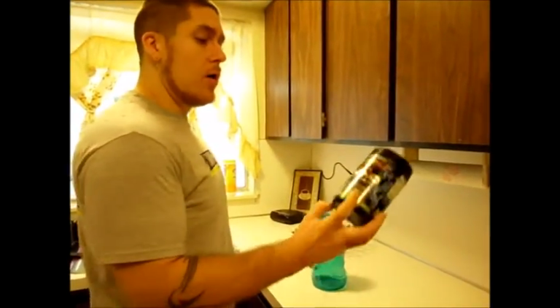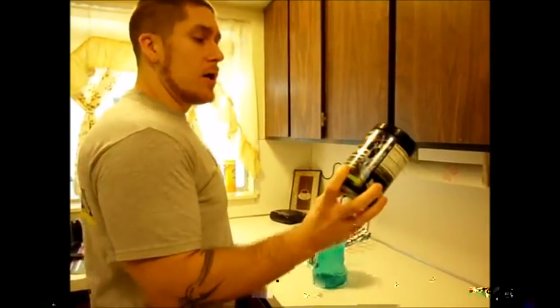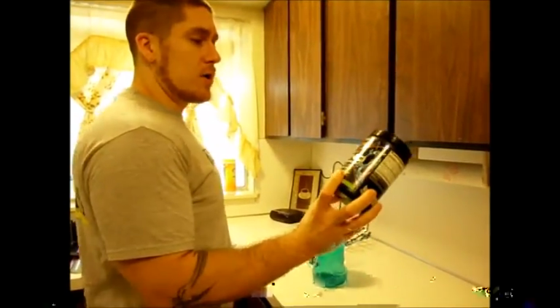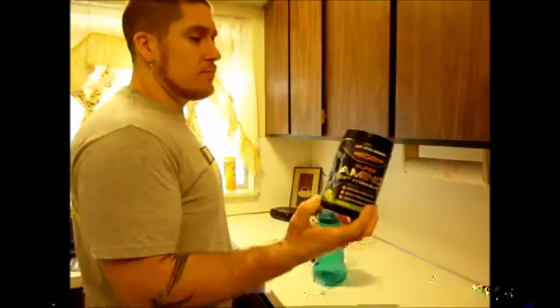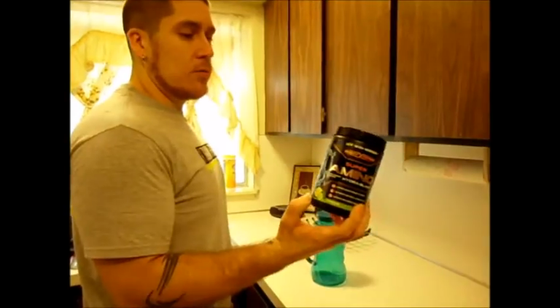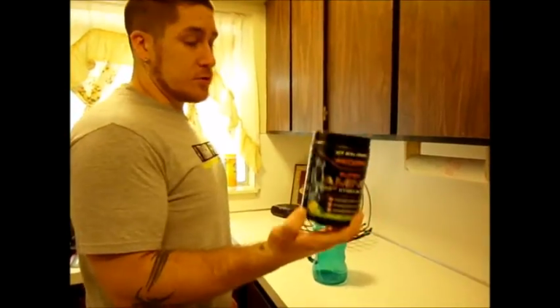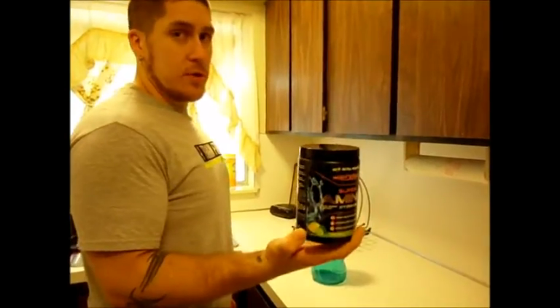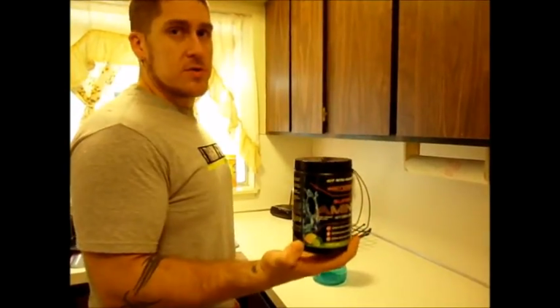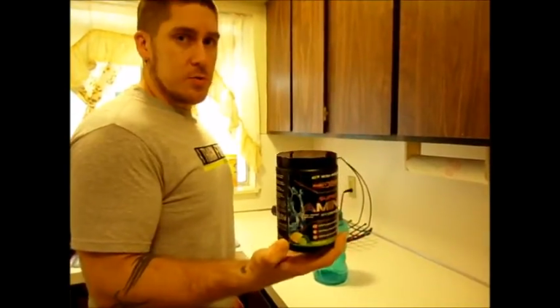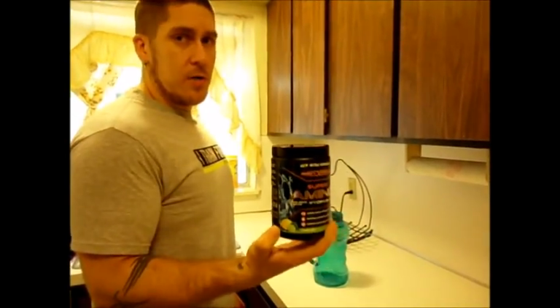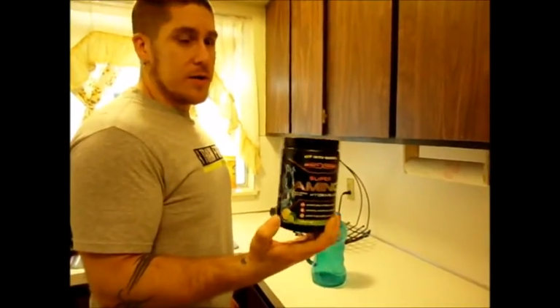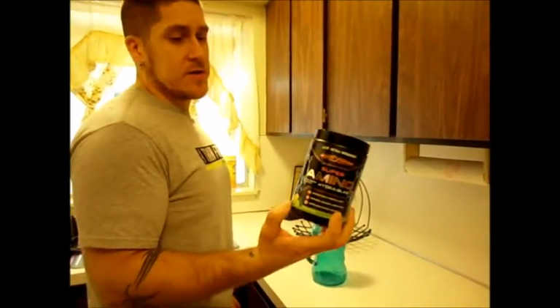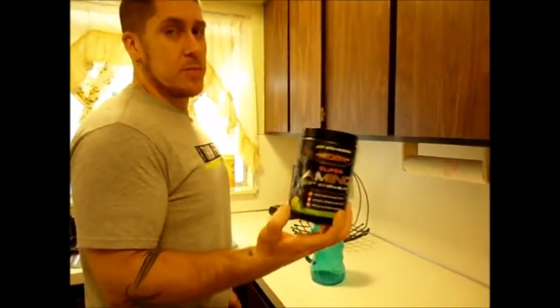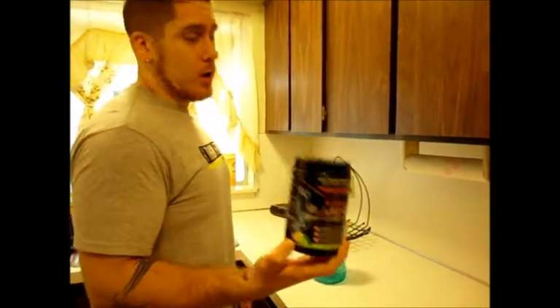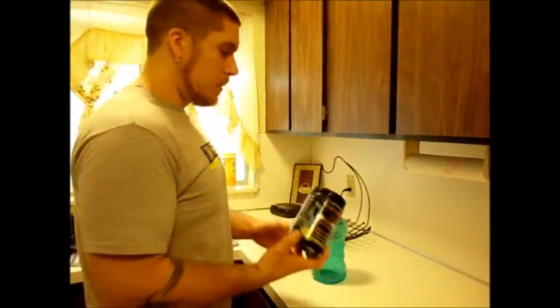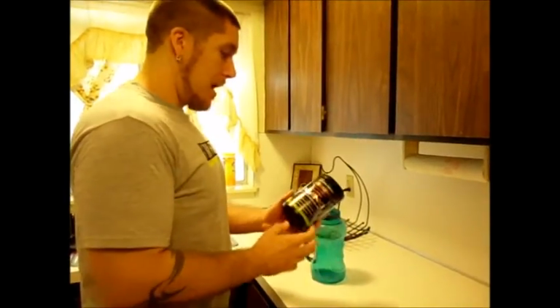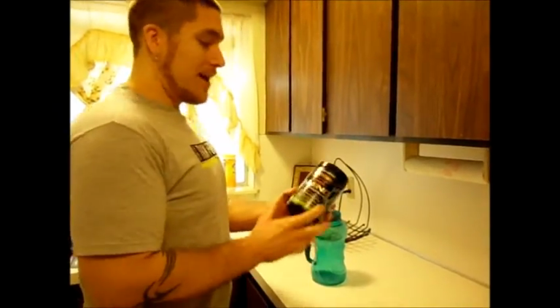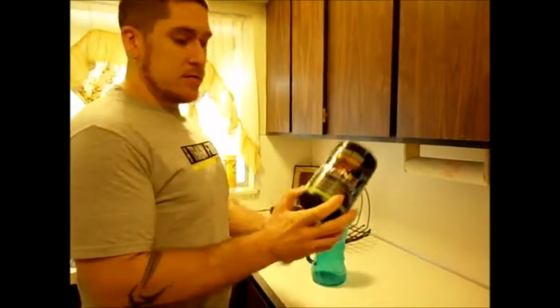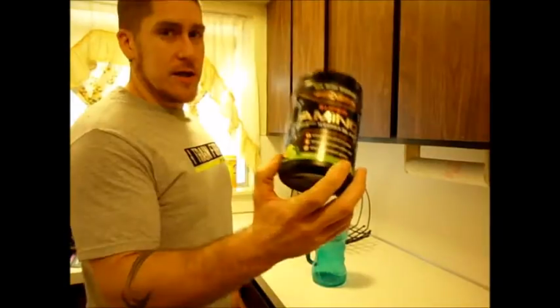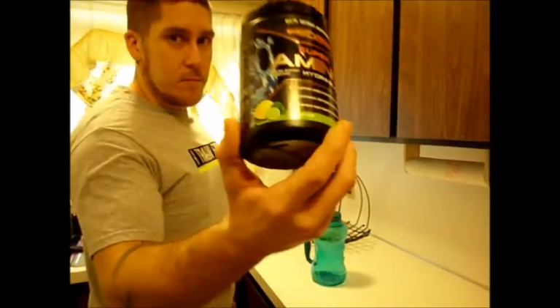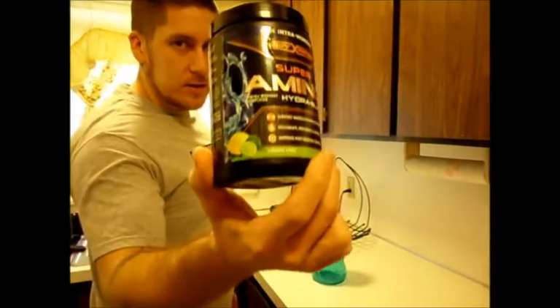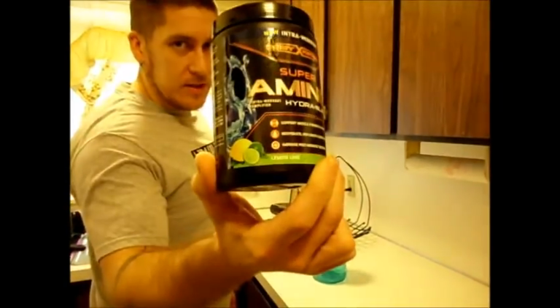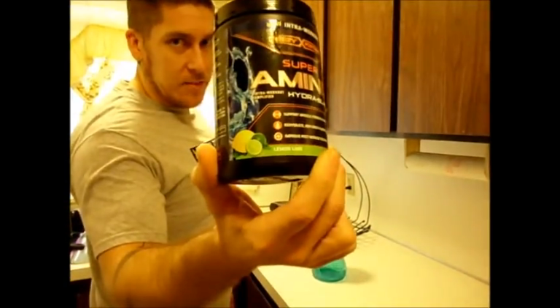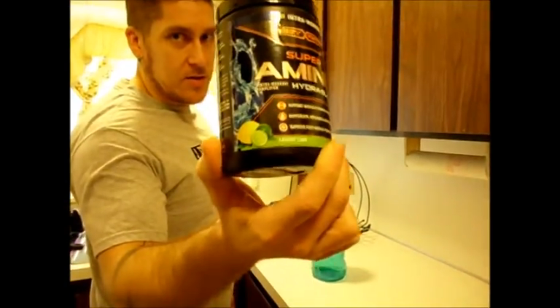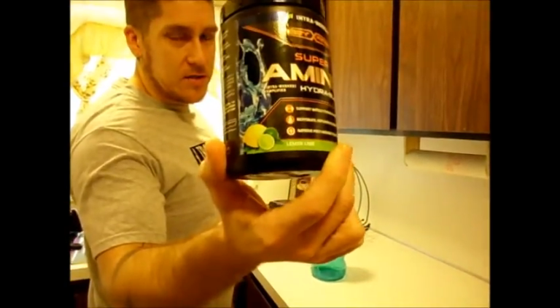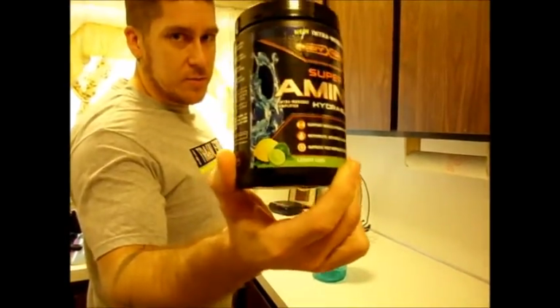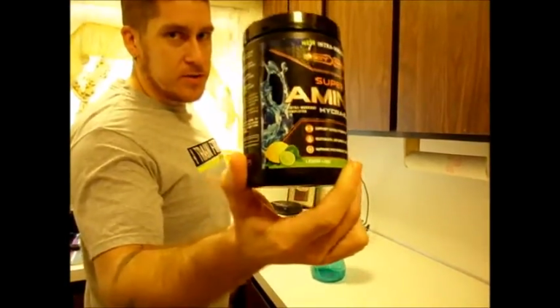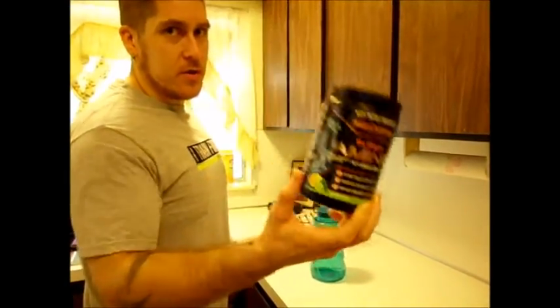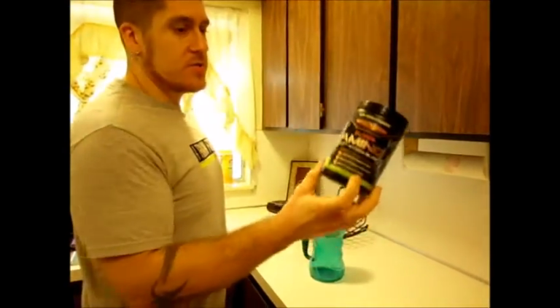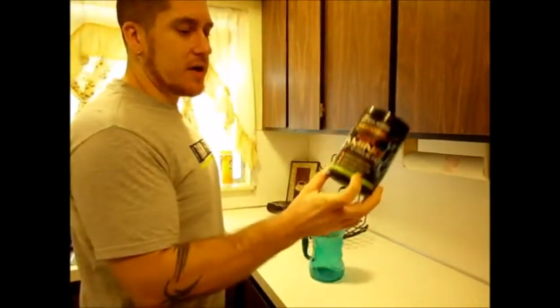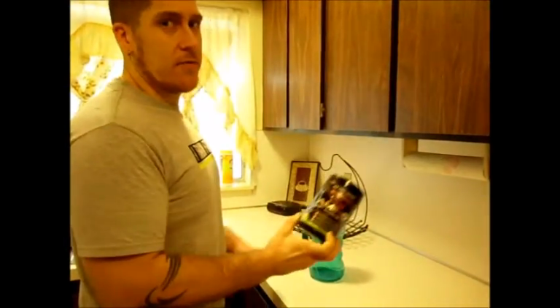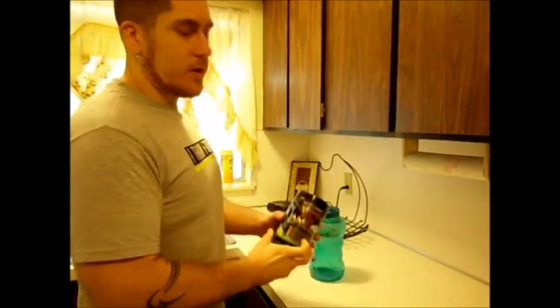So, Intro Workout — I don't usually use Intro Workout, but it's so cheap, why not? And look at that — lemon lime, not fruit punch. So sick of fruit punch.